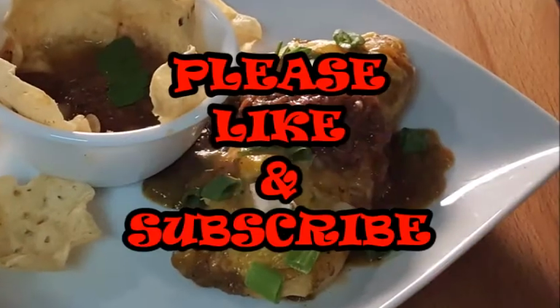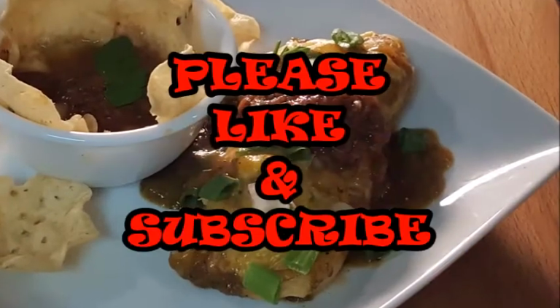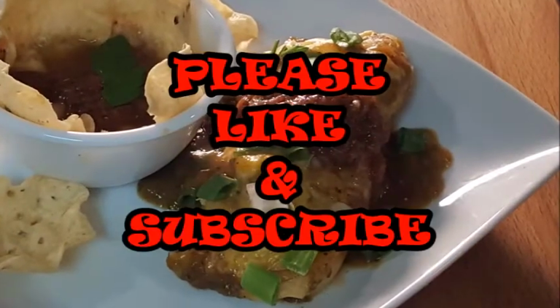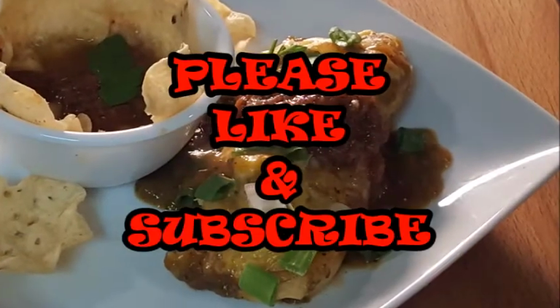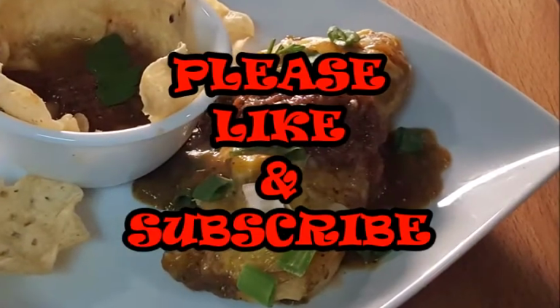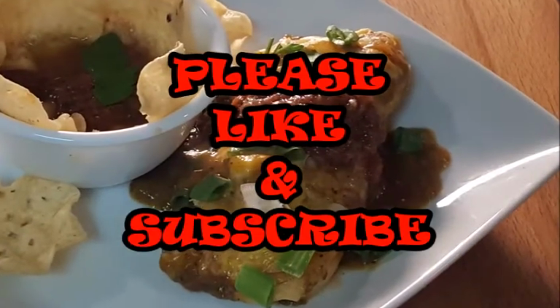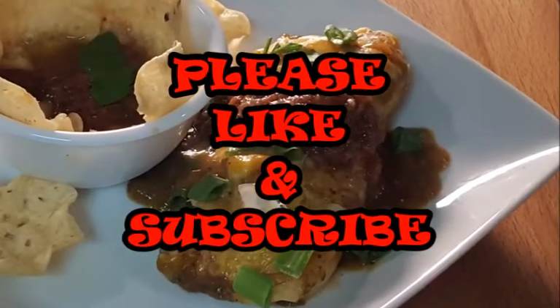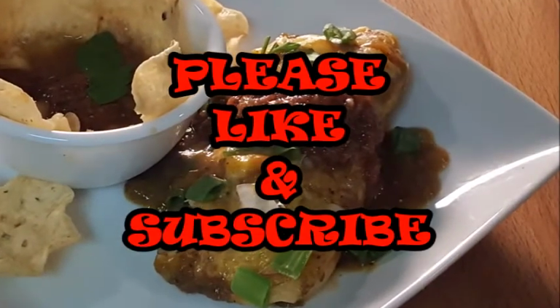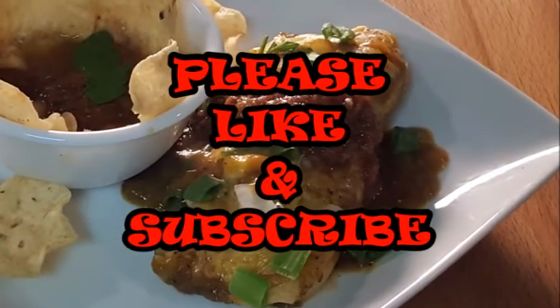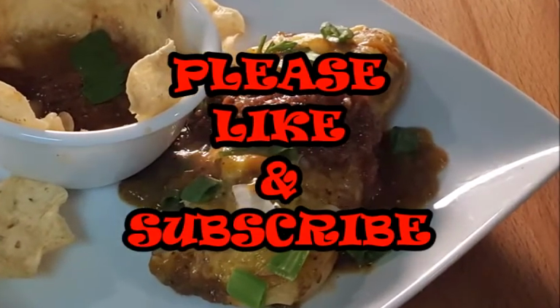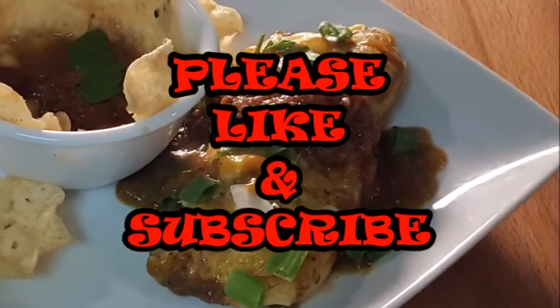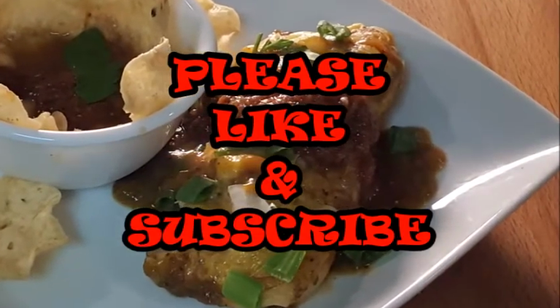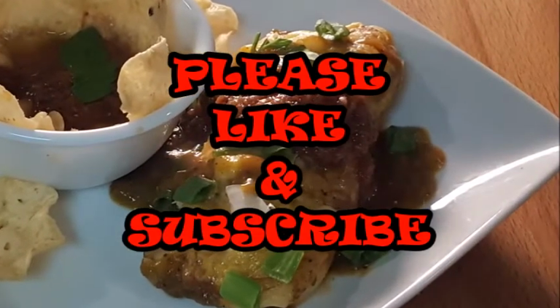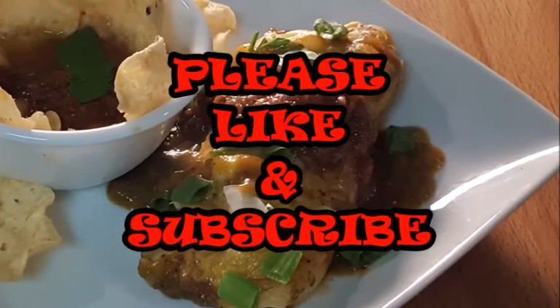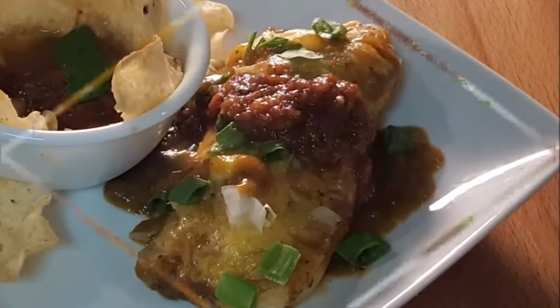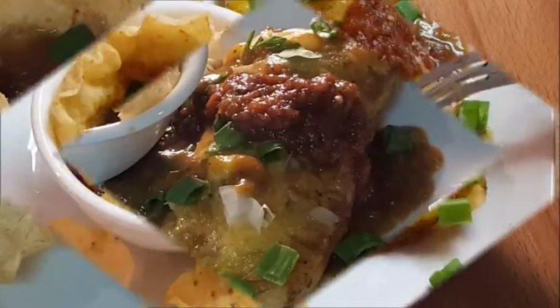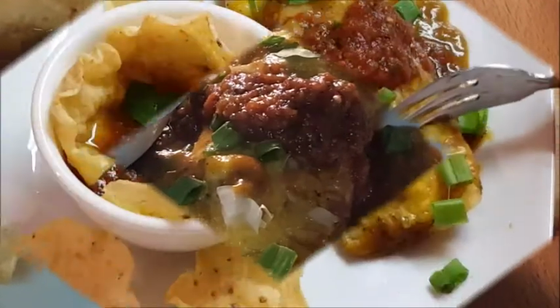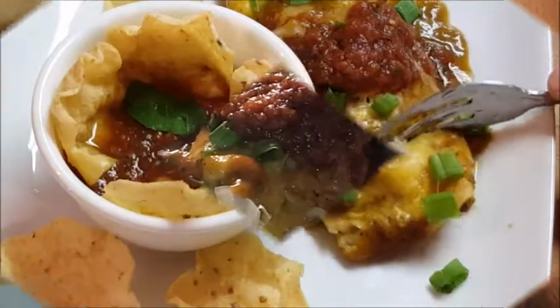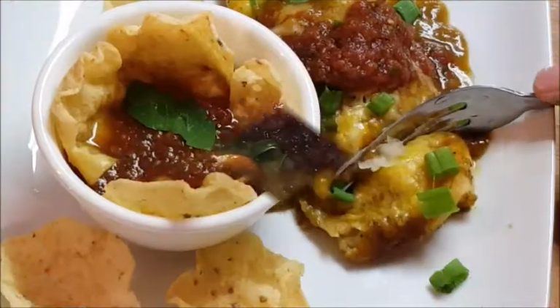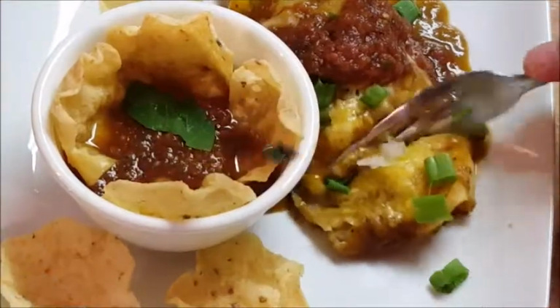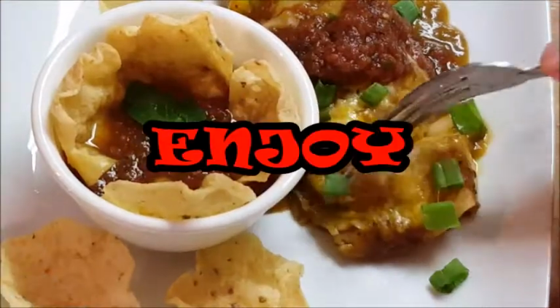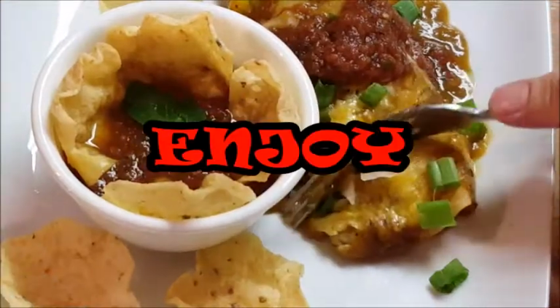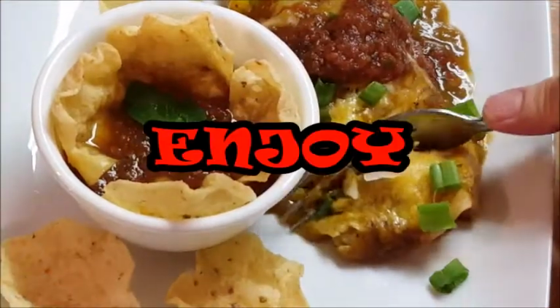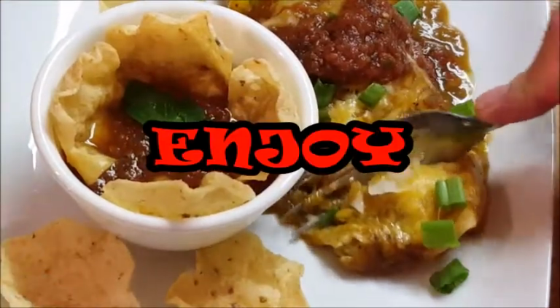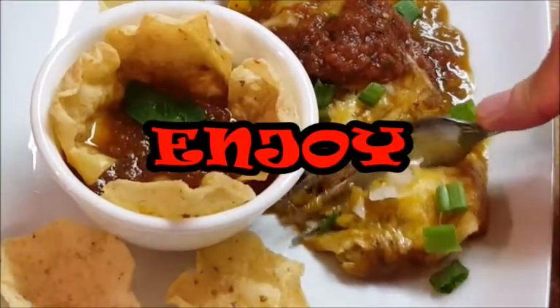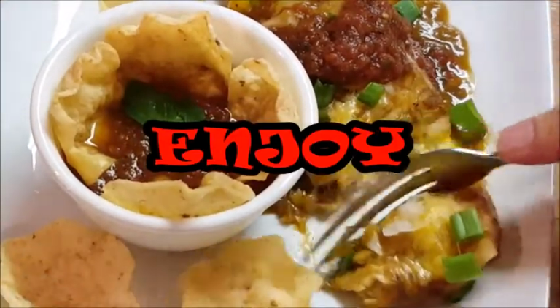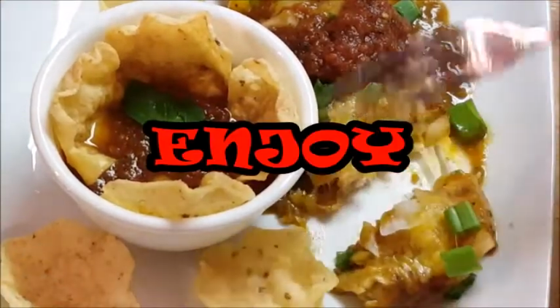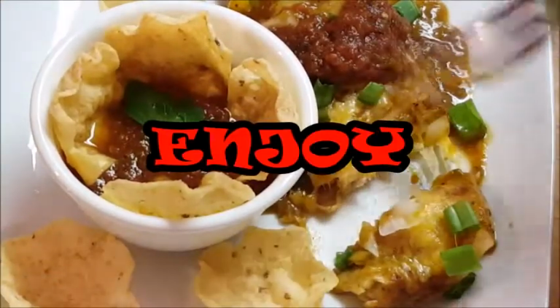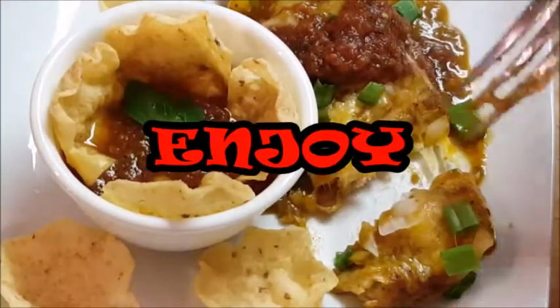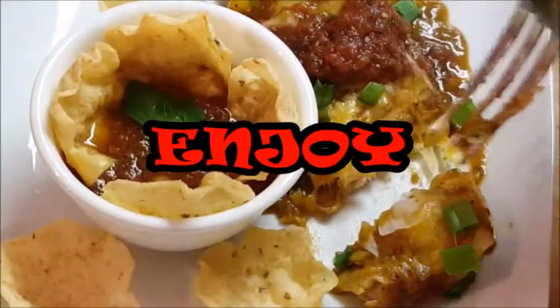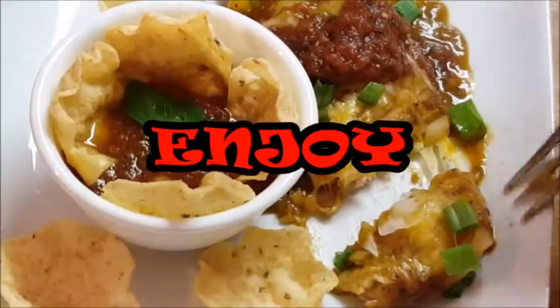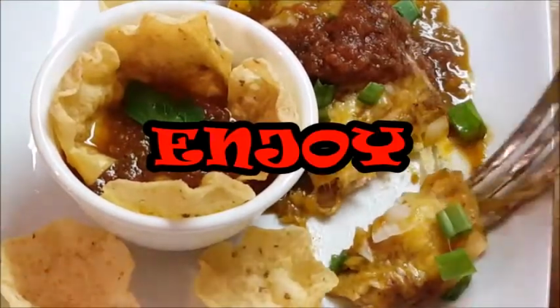If you like this video, I appreciate you giving me a like and subscribe. I really appreciate you stopping in. Until next time, I'll see you guys later — bye bye, y'all.